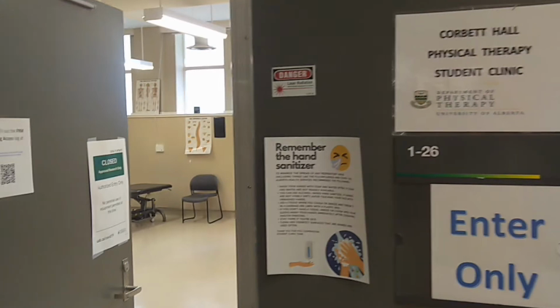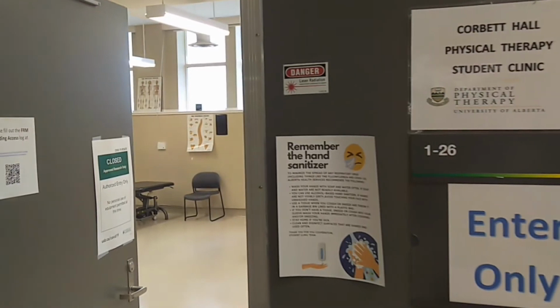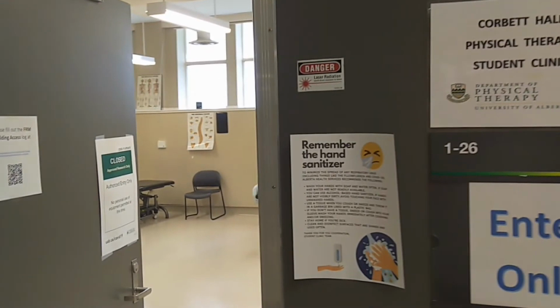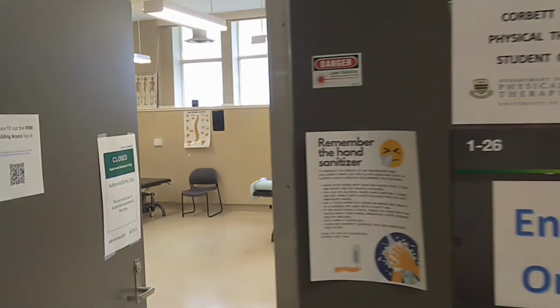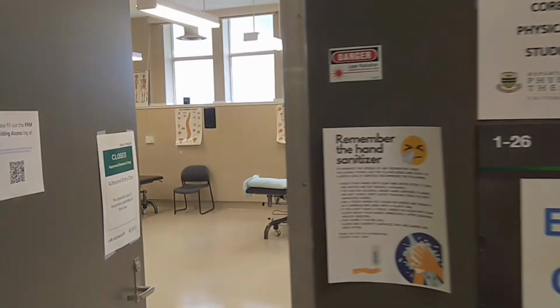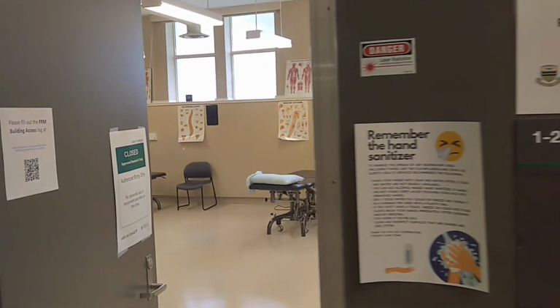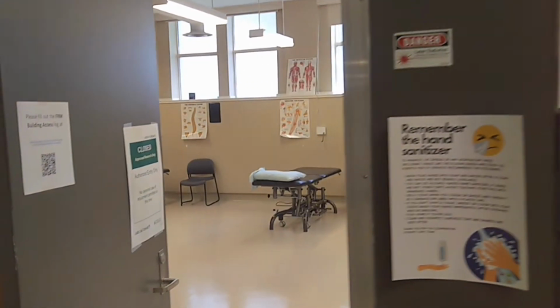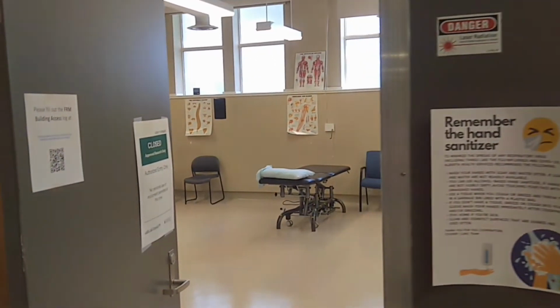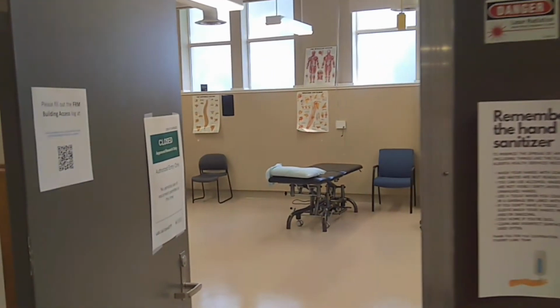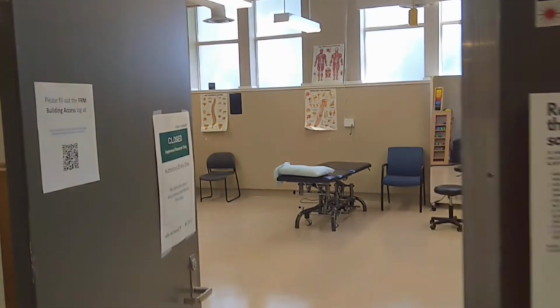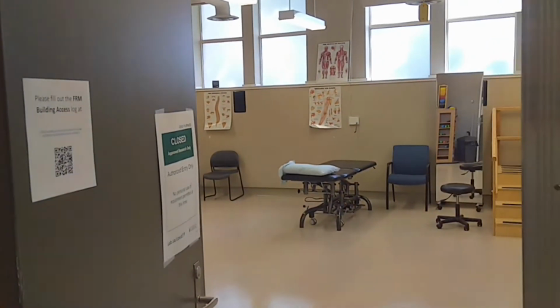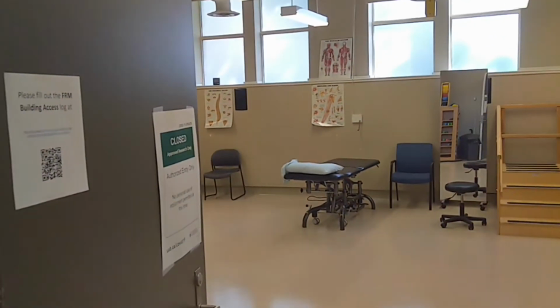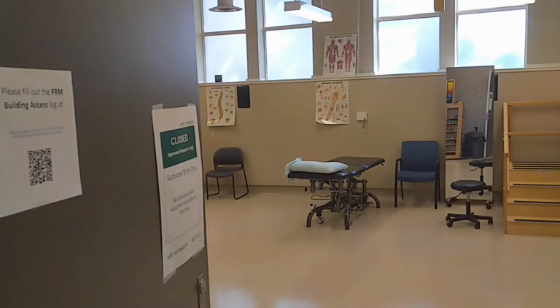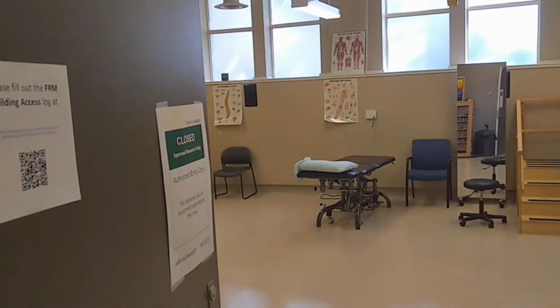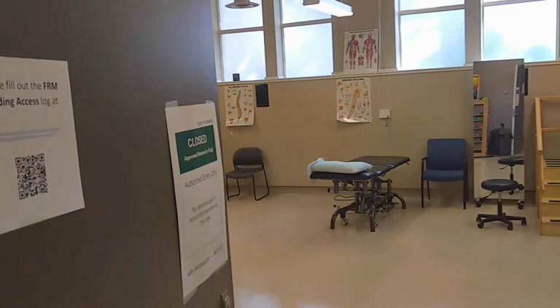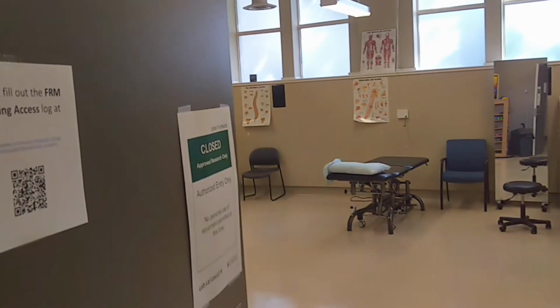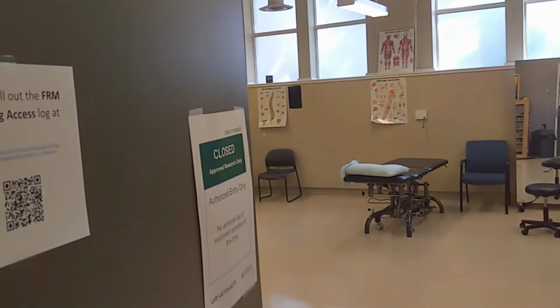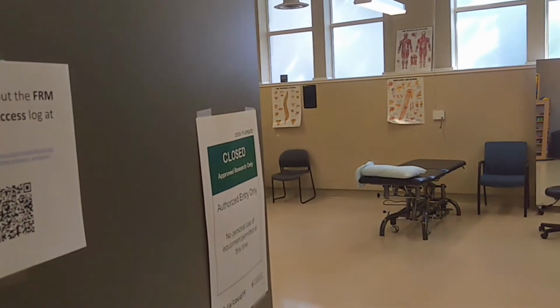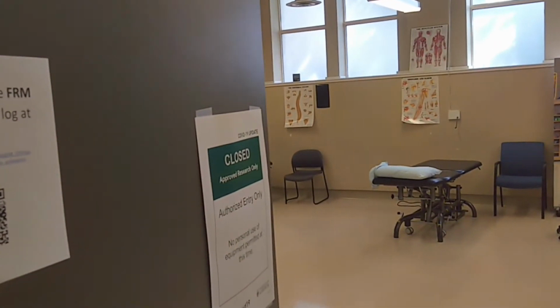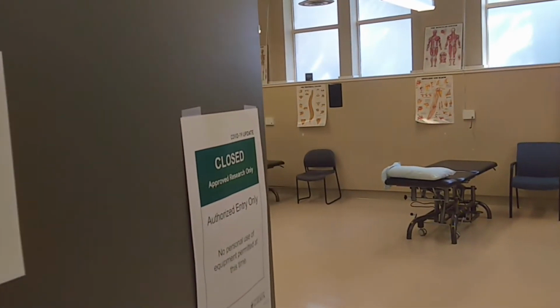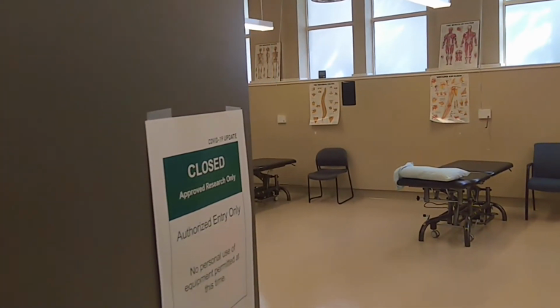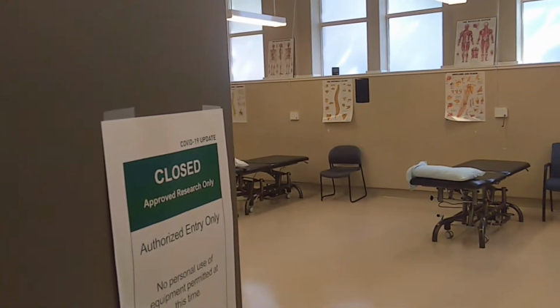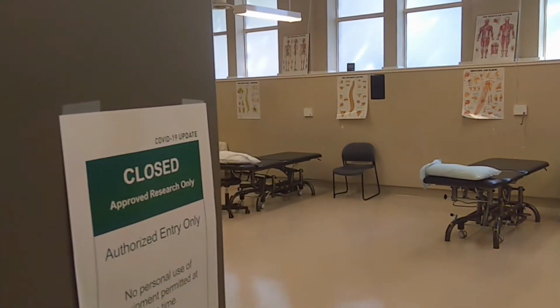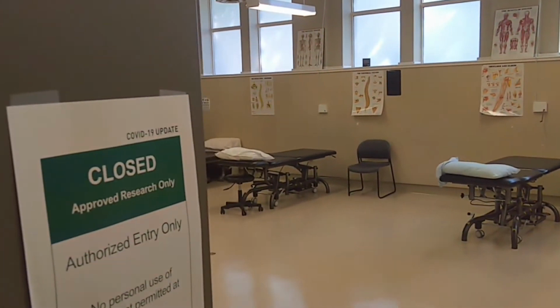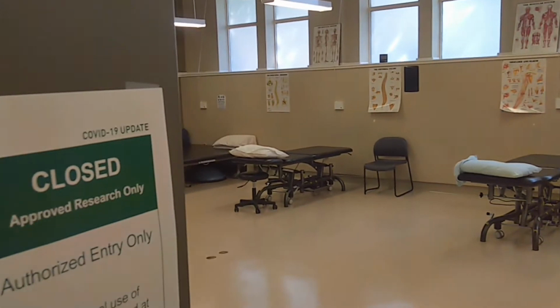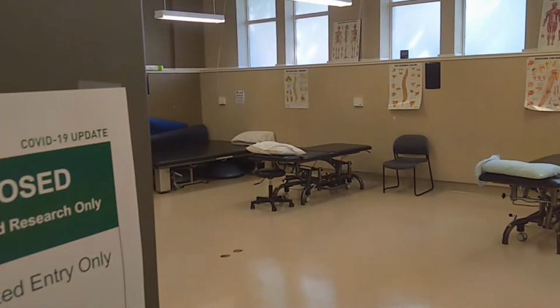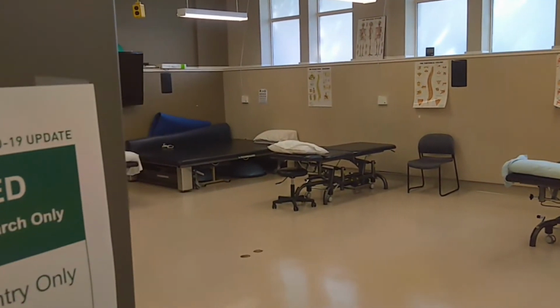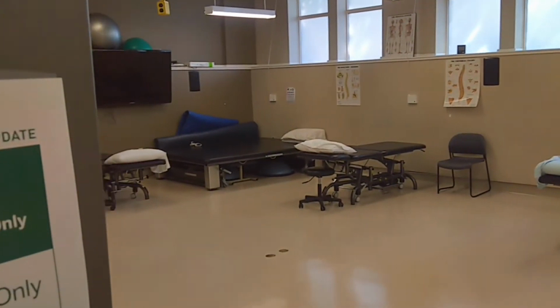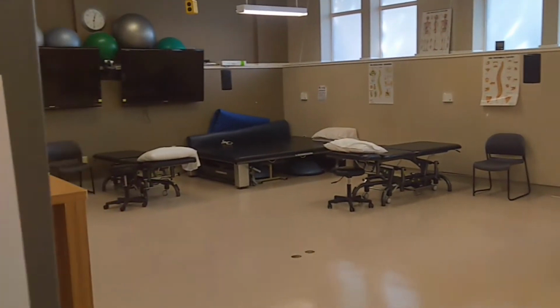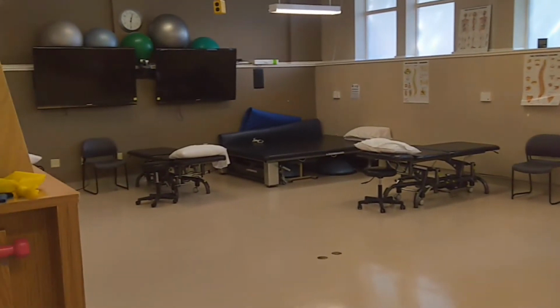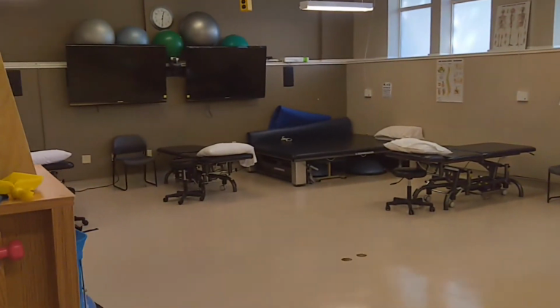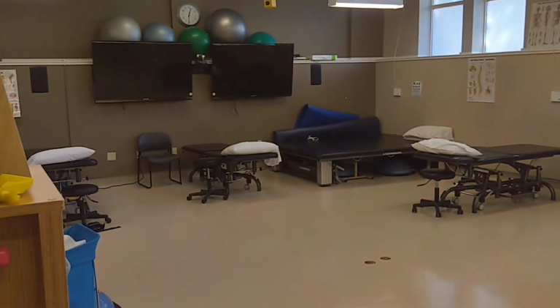The Student Physical Therapy Clinic is located in Corbett Hall, the home of the Faculty of Rehabilitation Medicine. It serves the Edmonton area as an outpatient clinic, offering physiotherapy services for orthopedic, neurological, and chronic pain conditions.